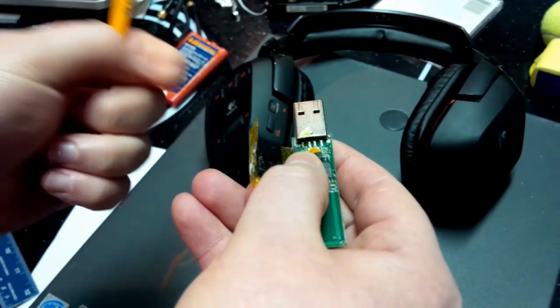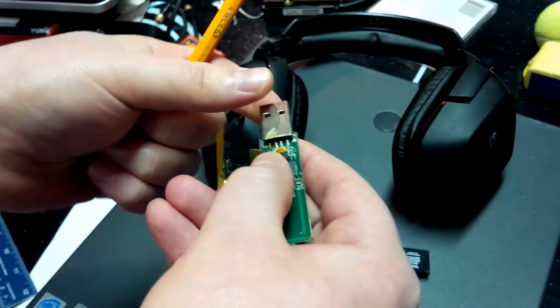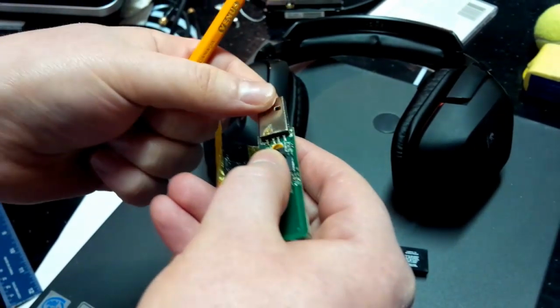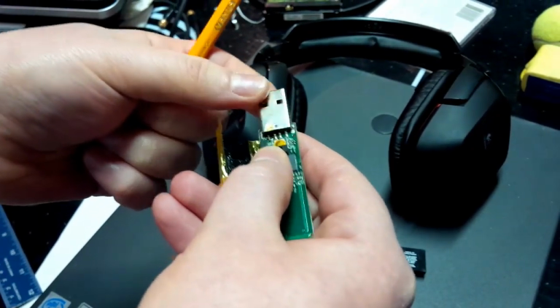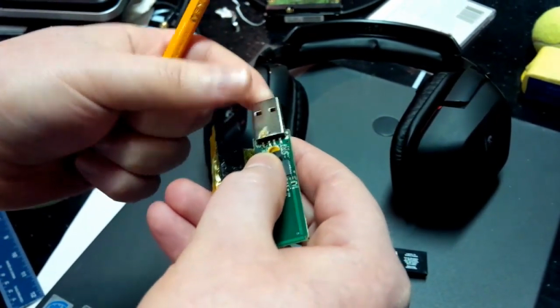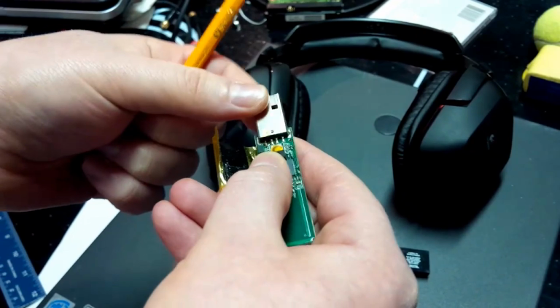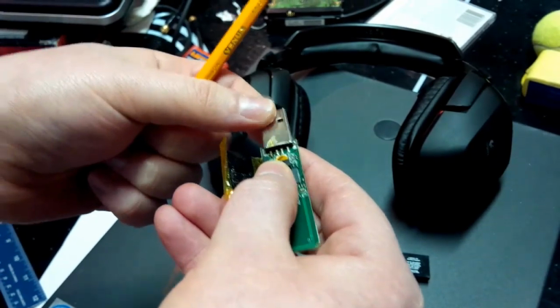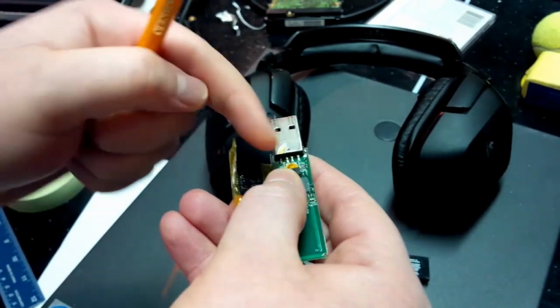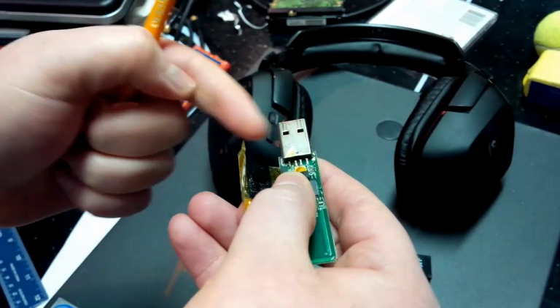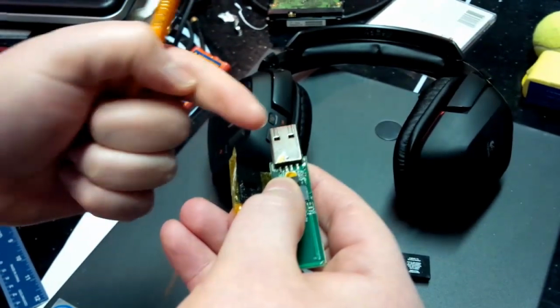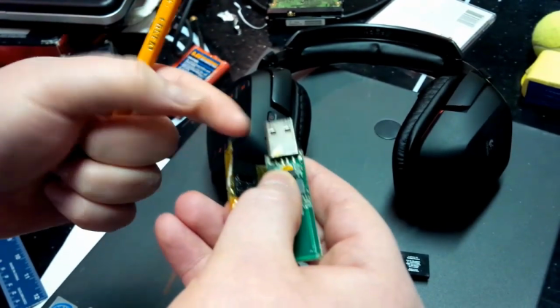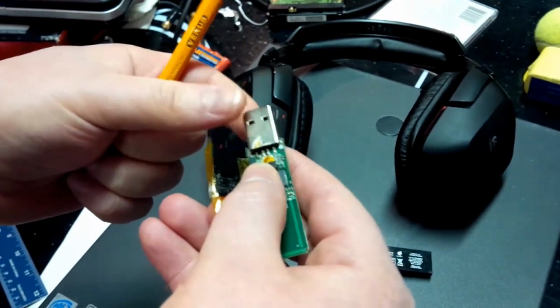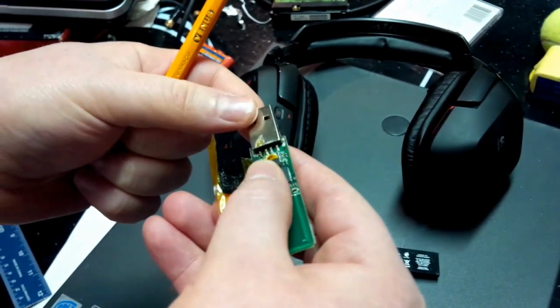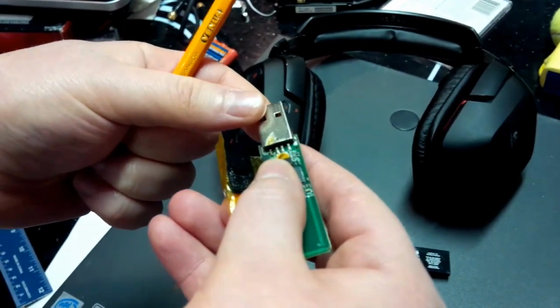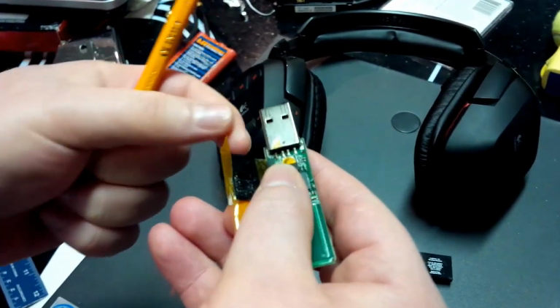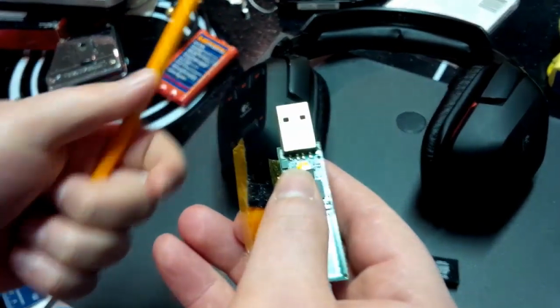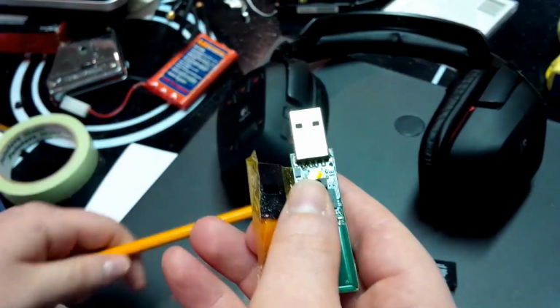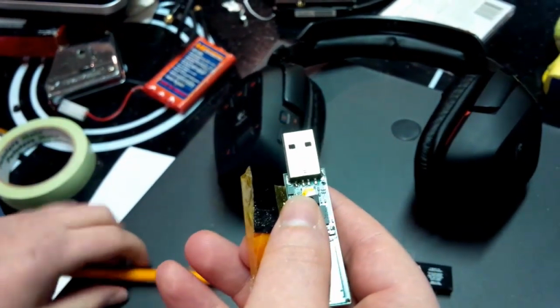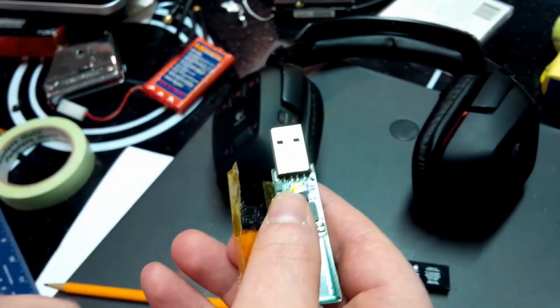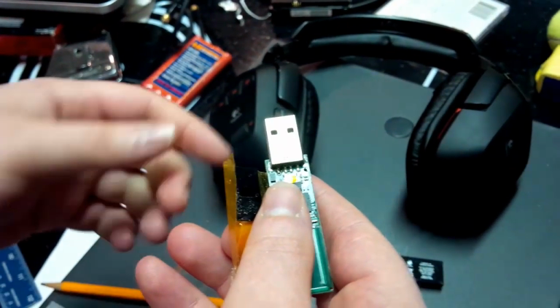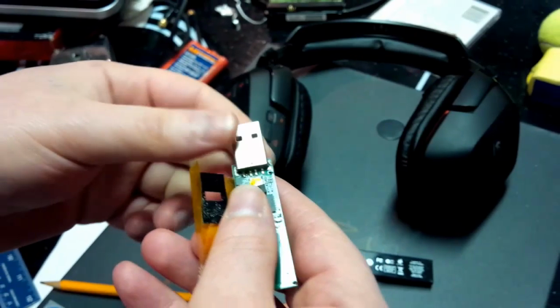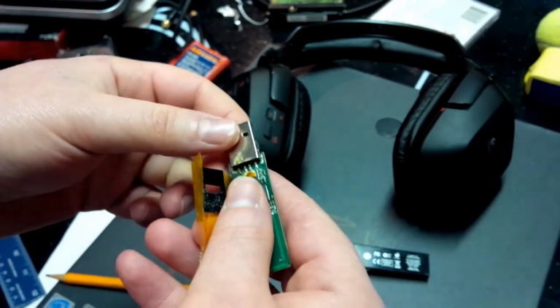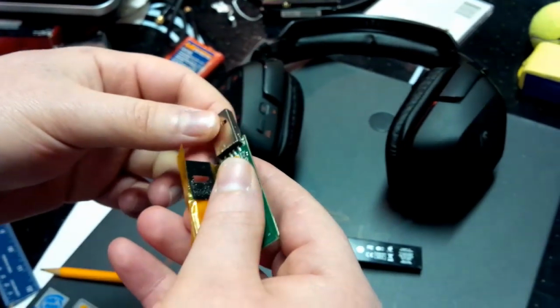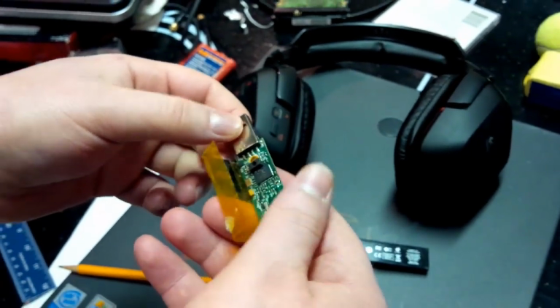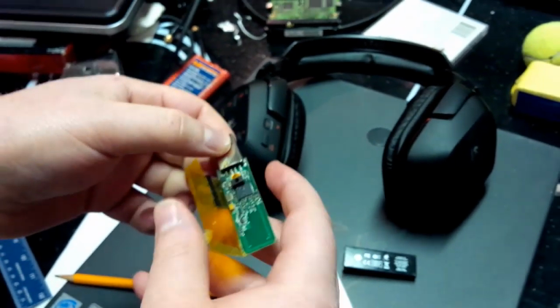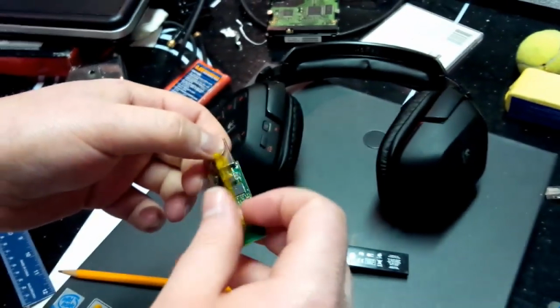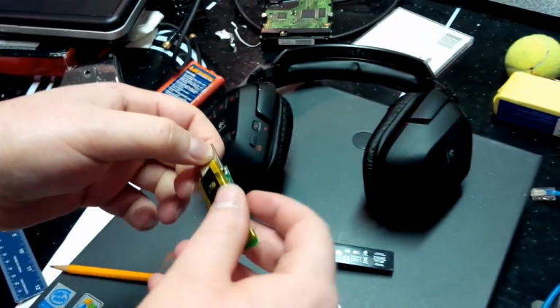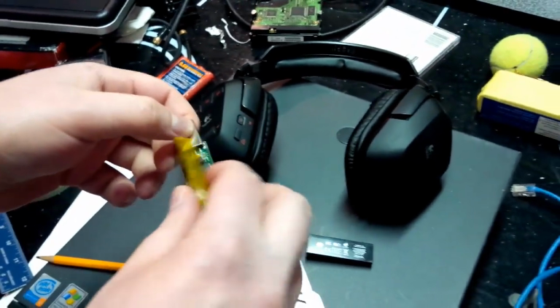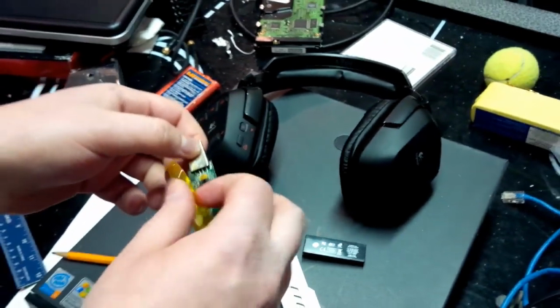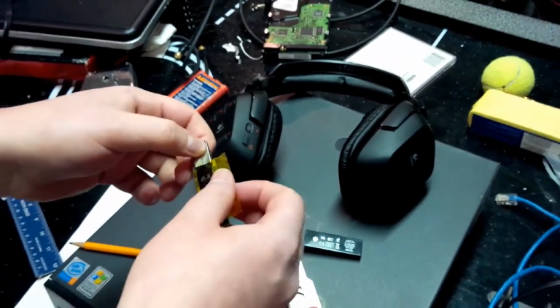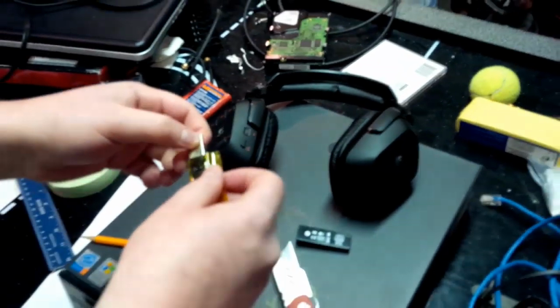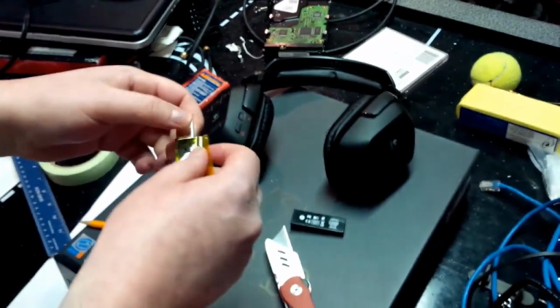And essentially, it's reattached, and all four pins will connect now. You essentially get to use your wireless headset again — you don't have to spend $100 to $200 on a new one.